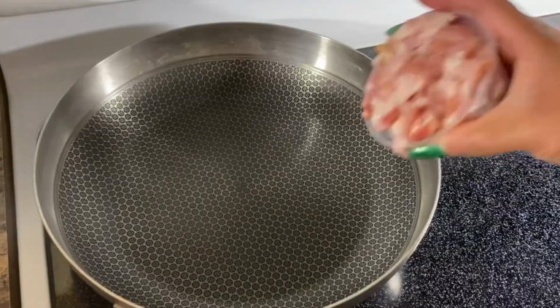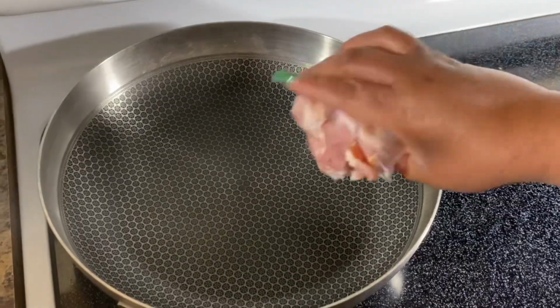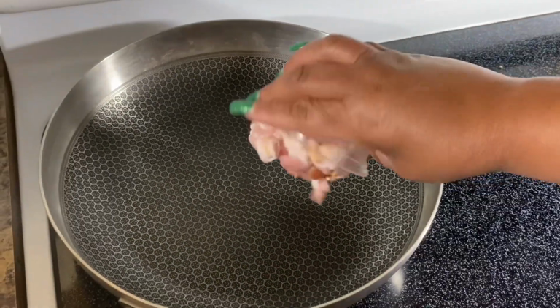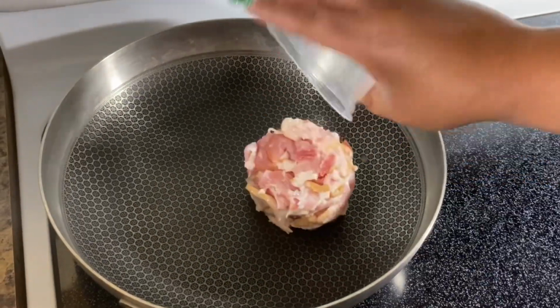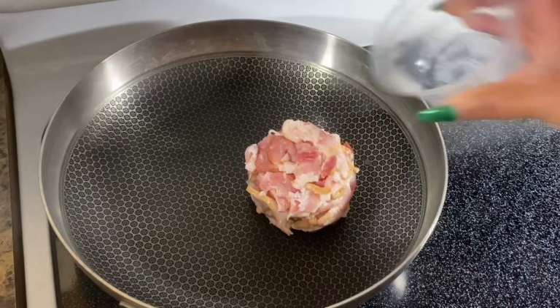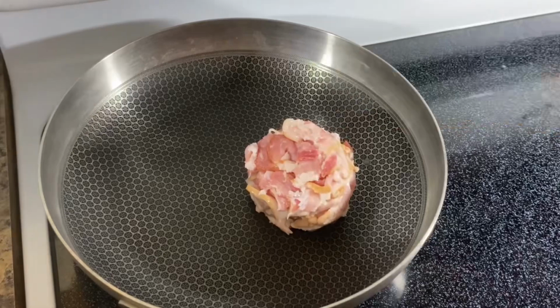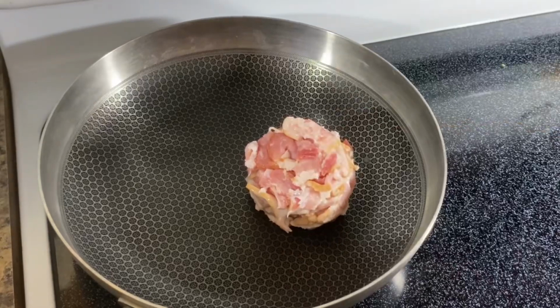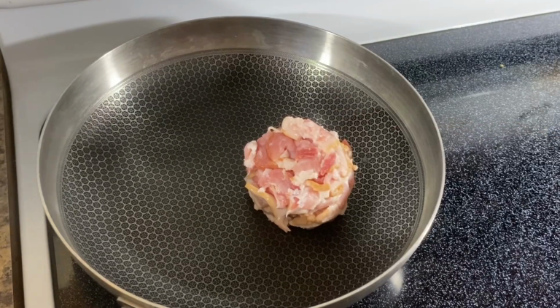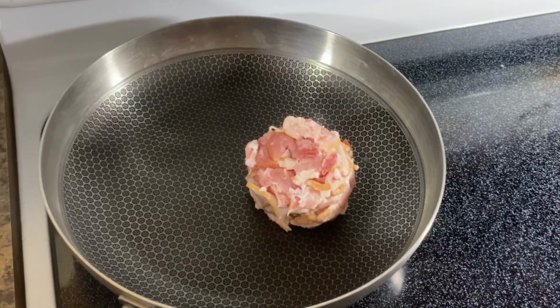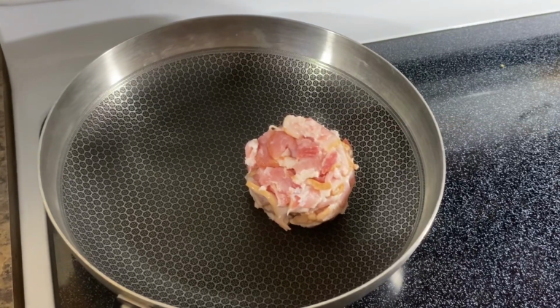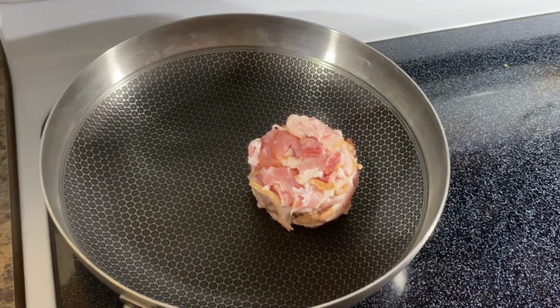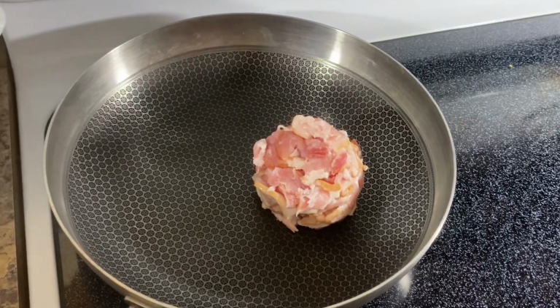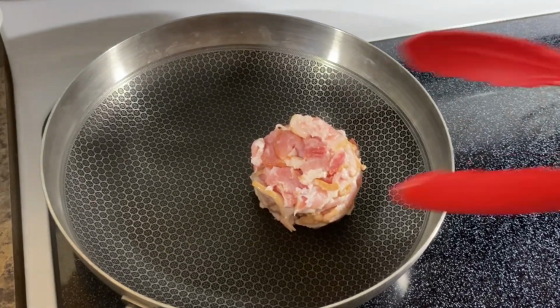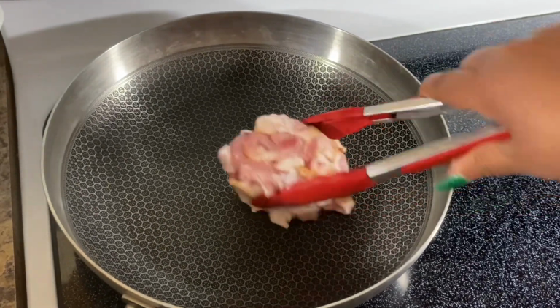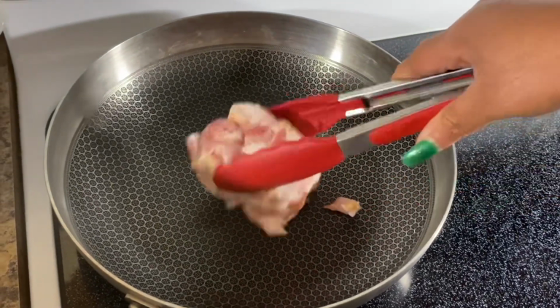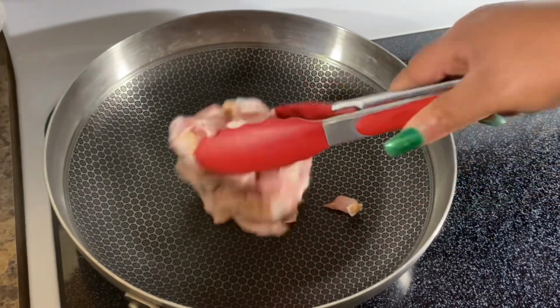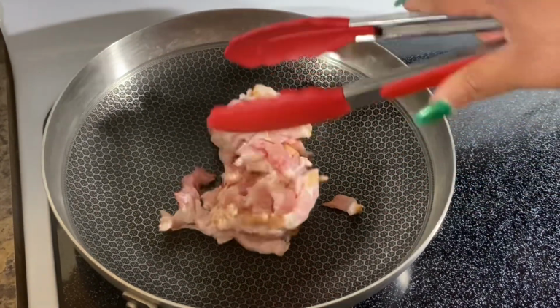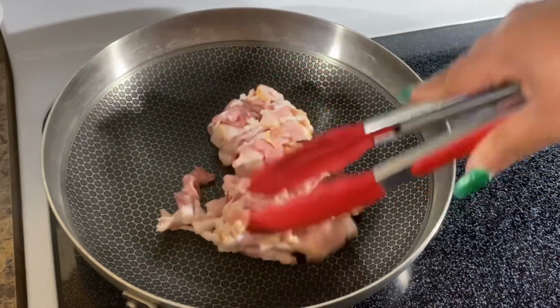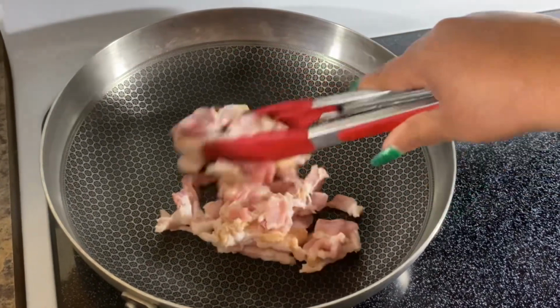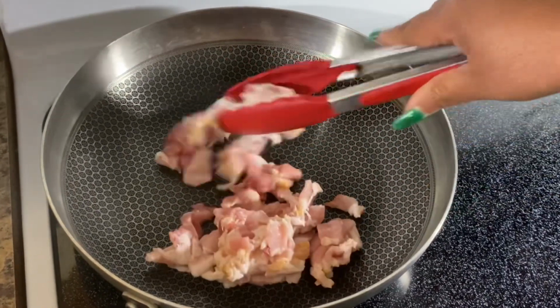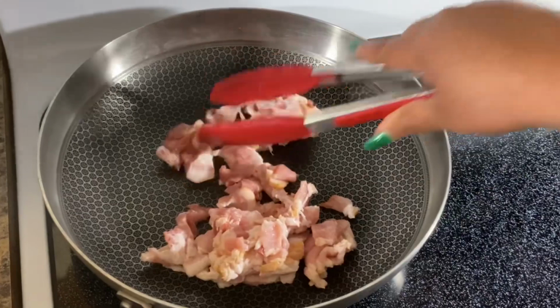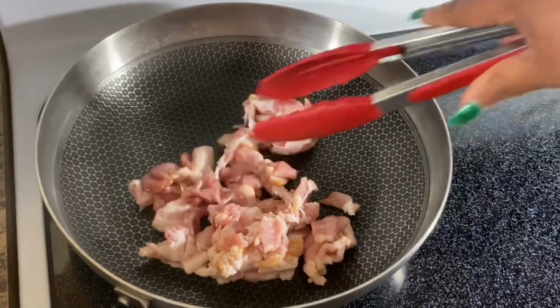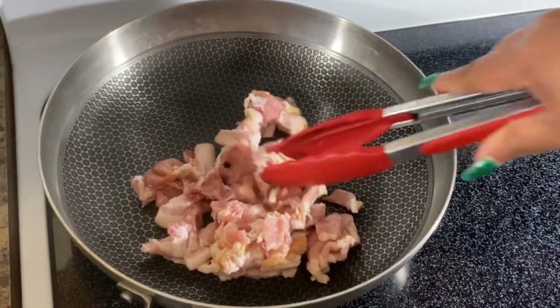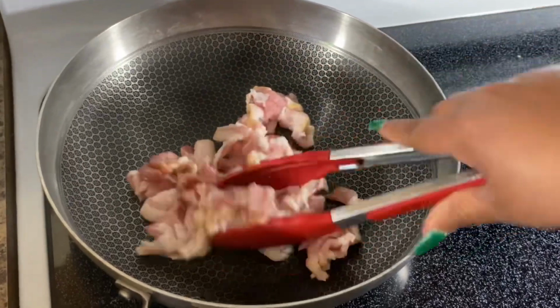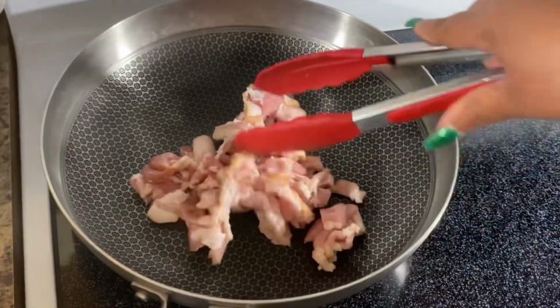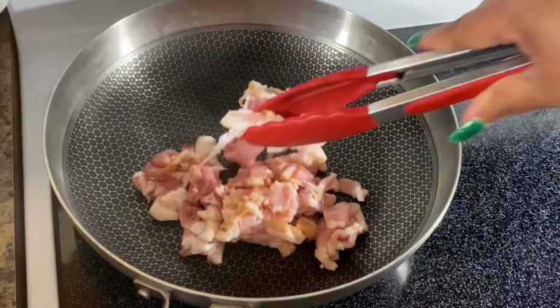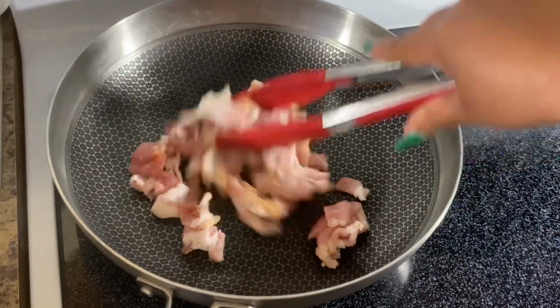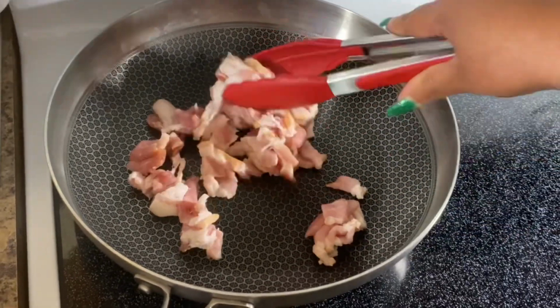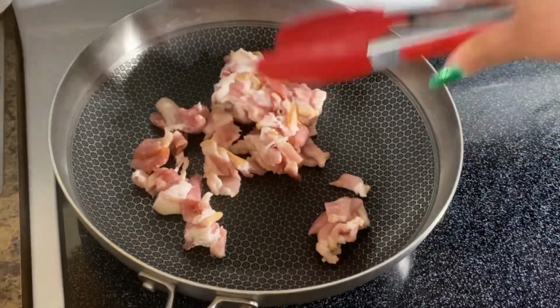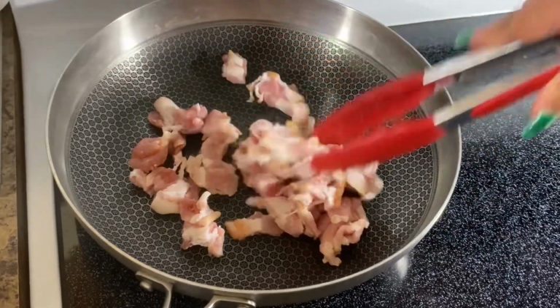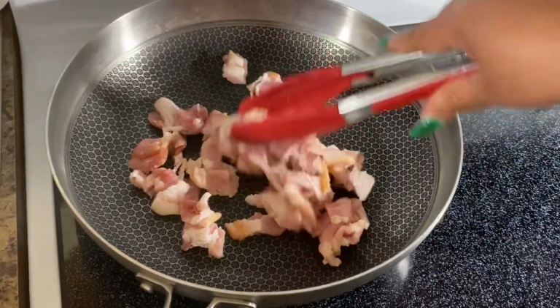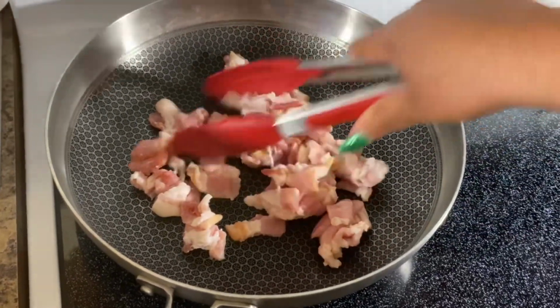To get started, we're going to go ahead and cook our bacon — get it nice and brown and cooked through. We're also going to sauté the onions and garlic once the bacon is done.